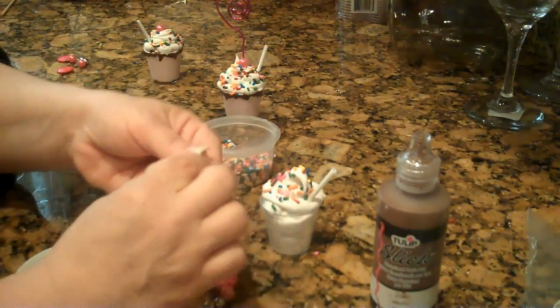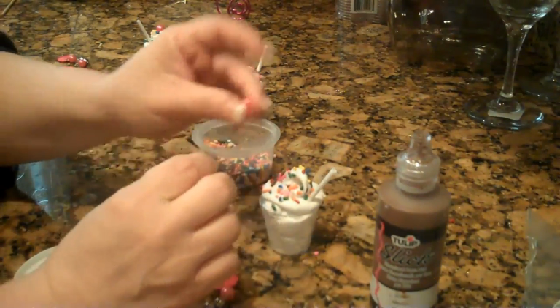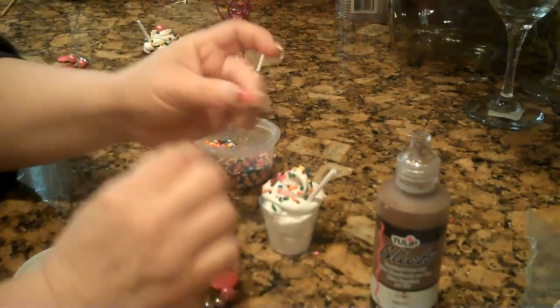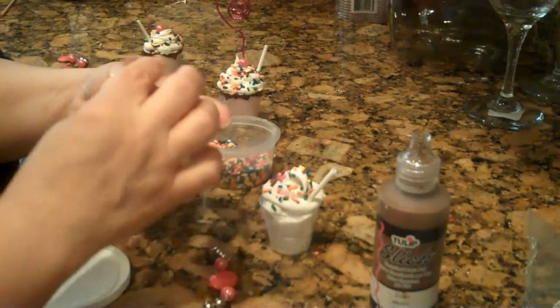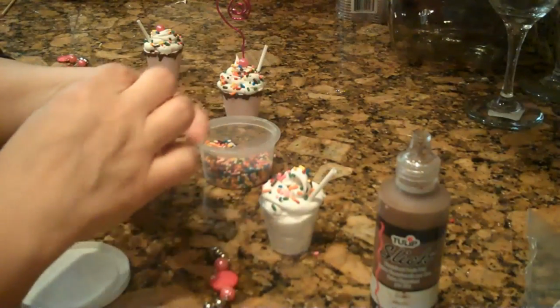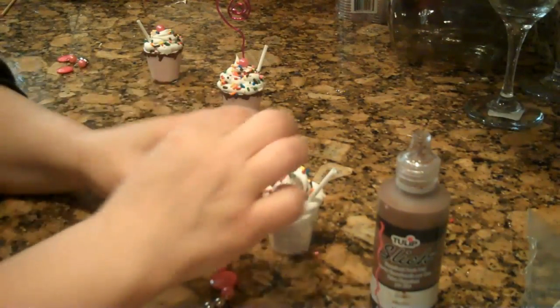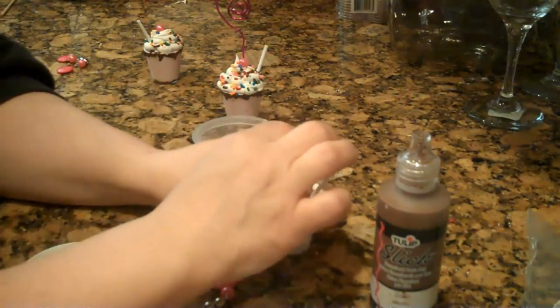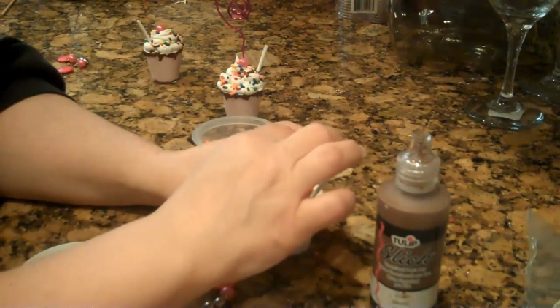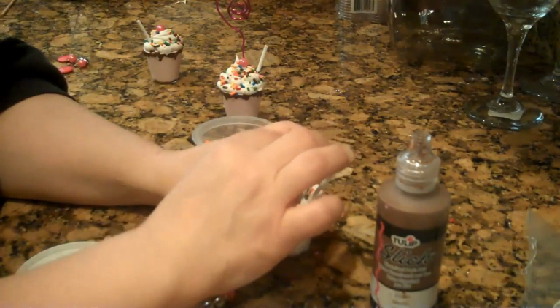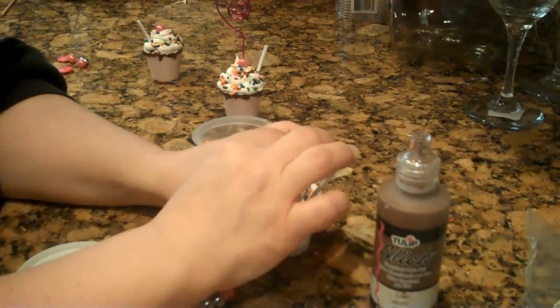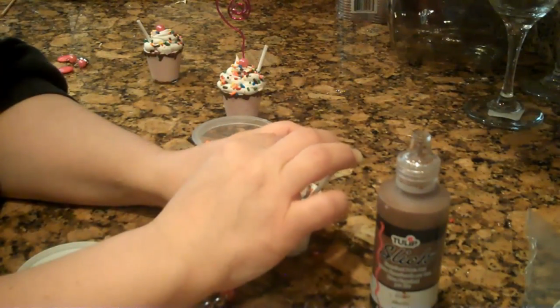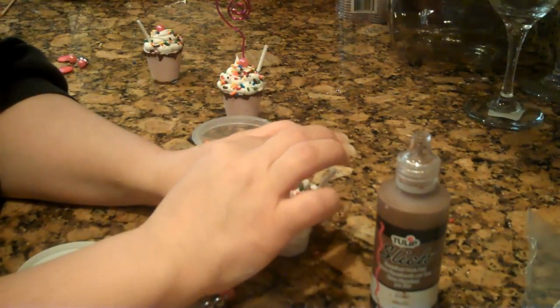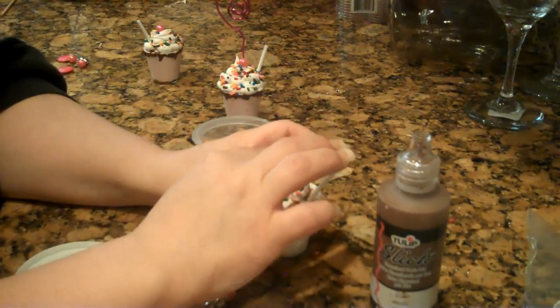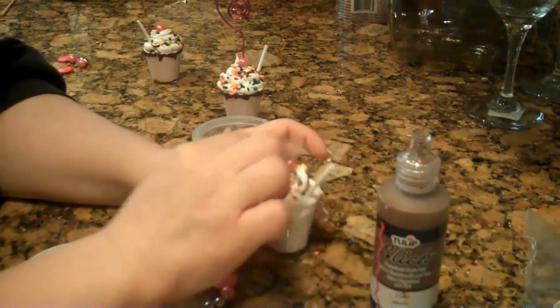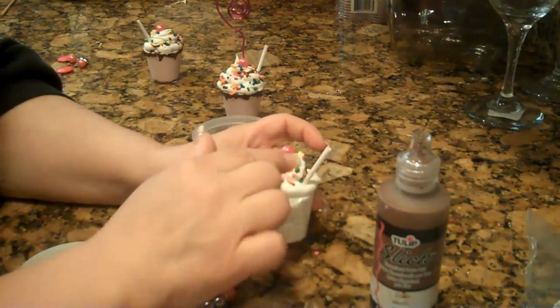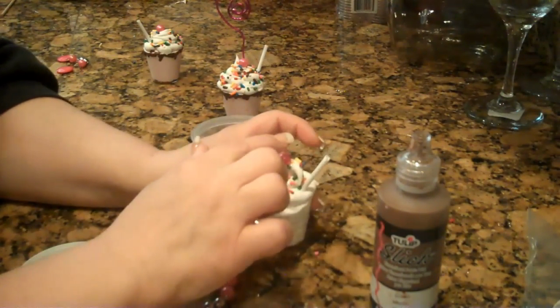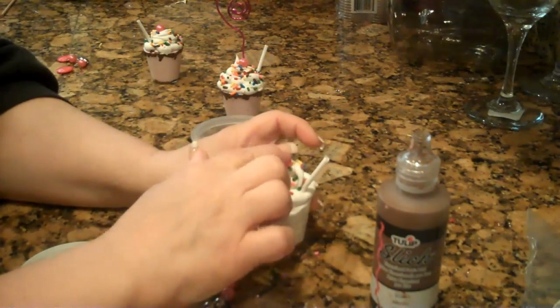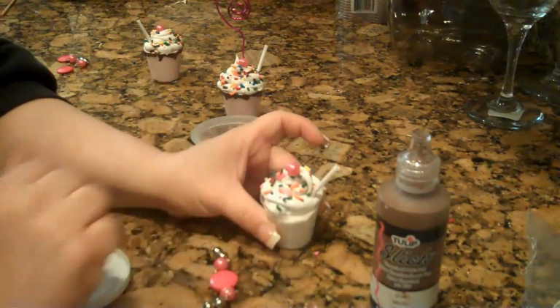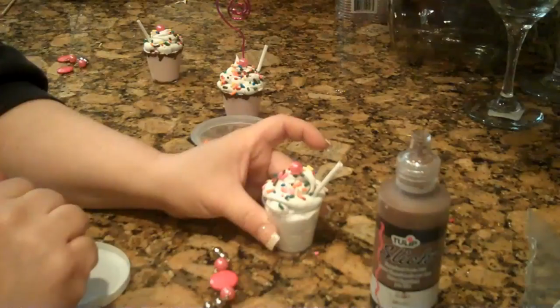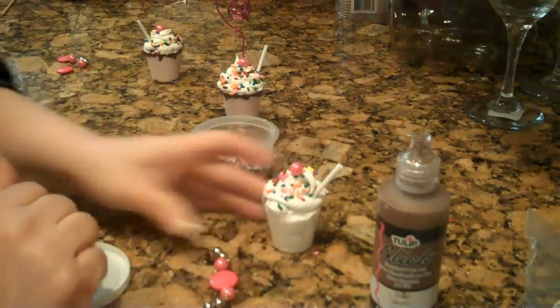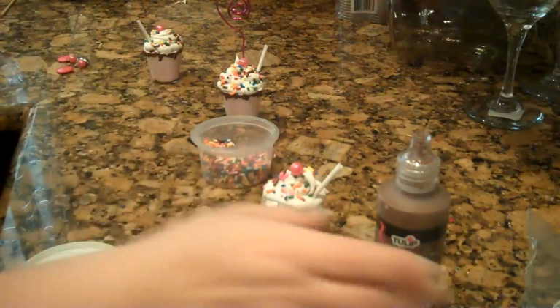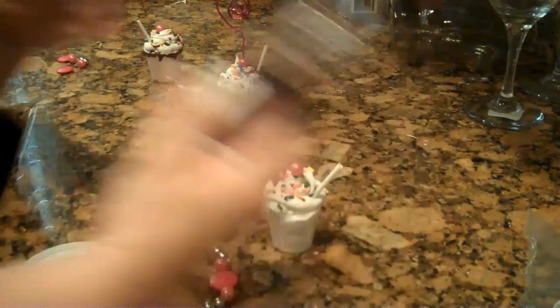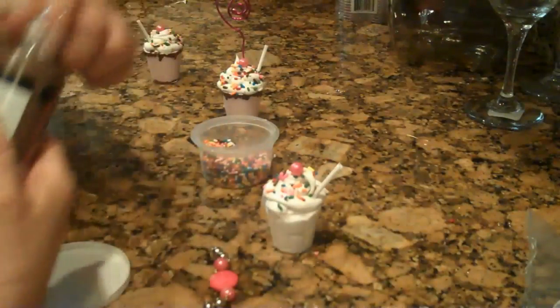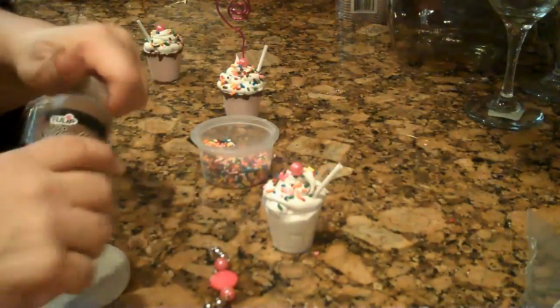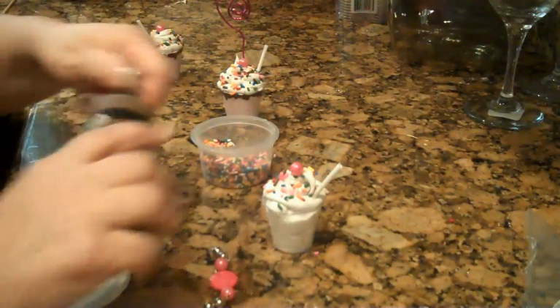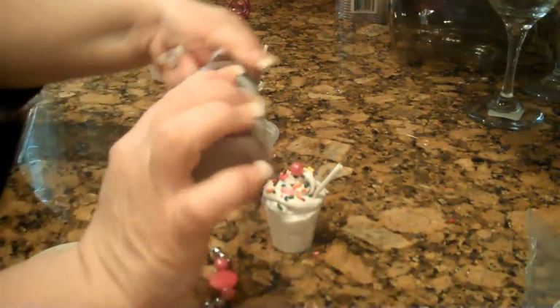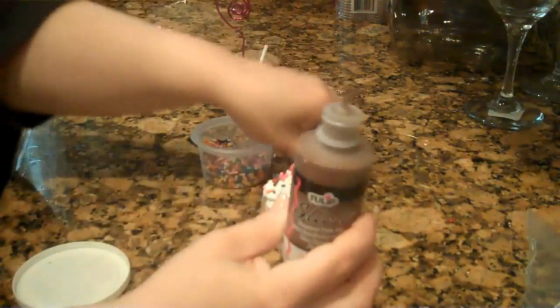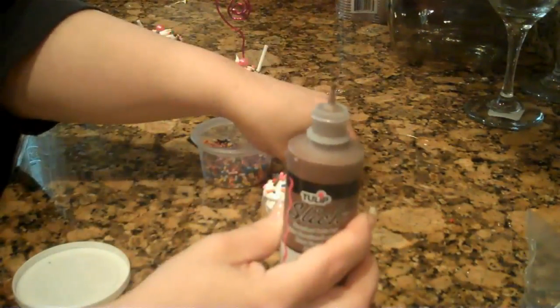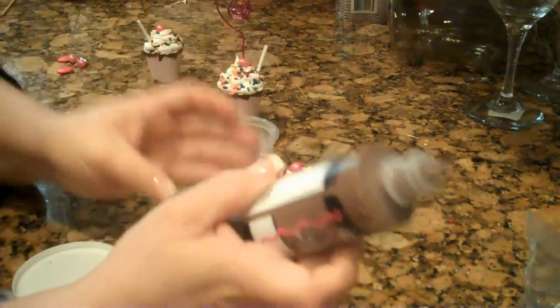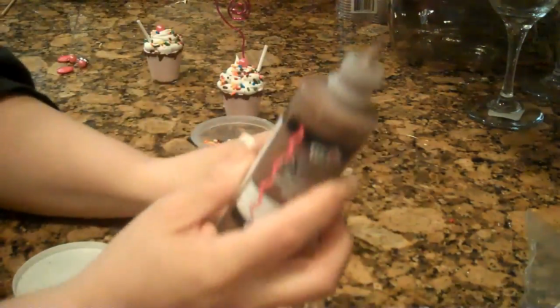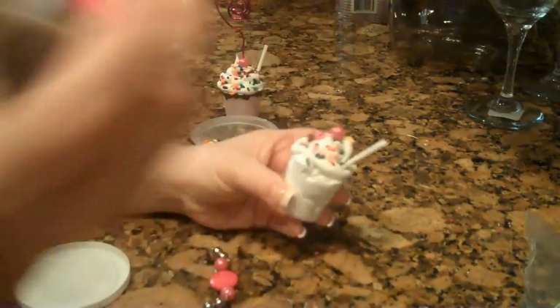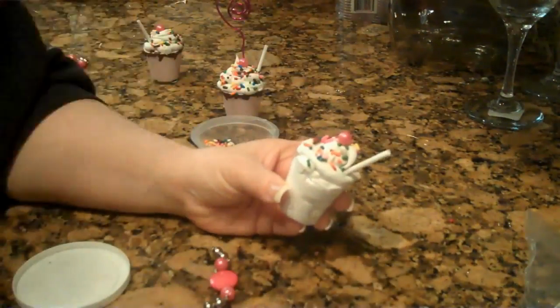Your bead — put your bead on. You don't want to flatten the peak too much, like that. Take your sprinkles.